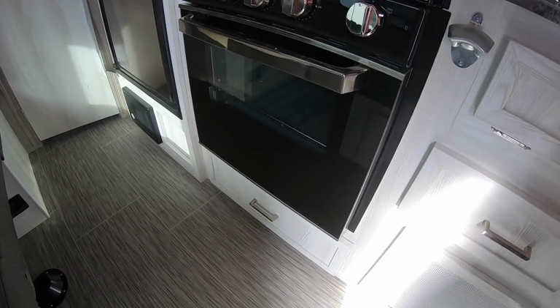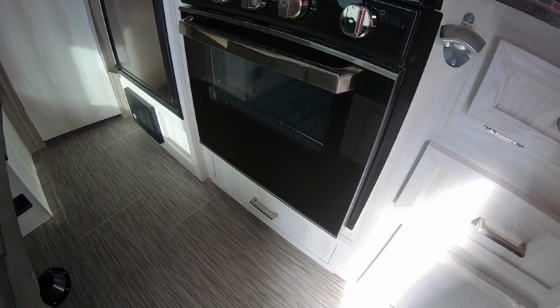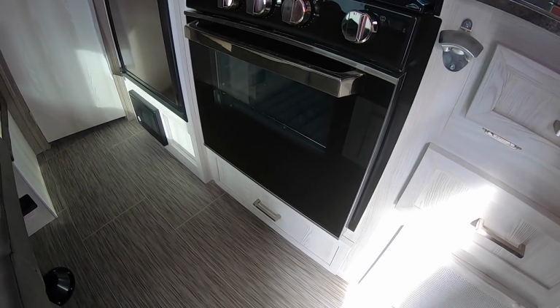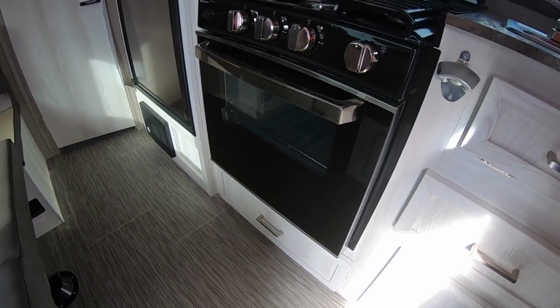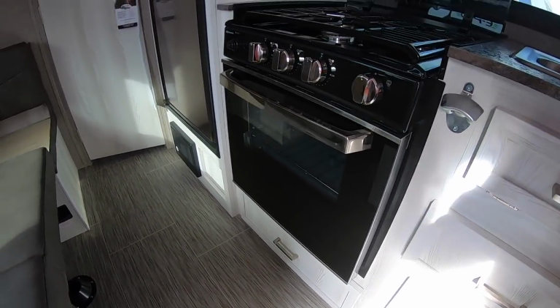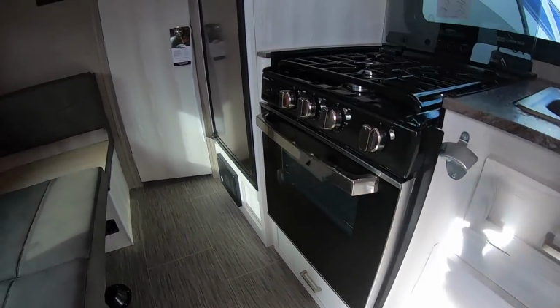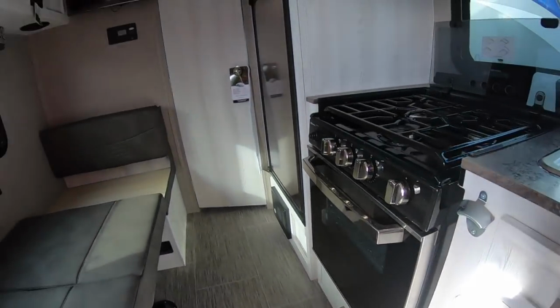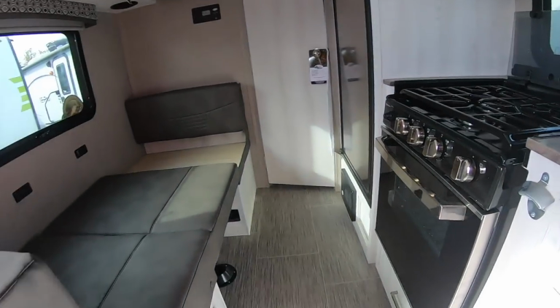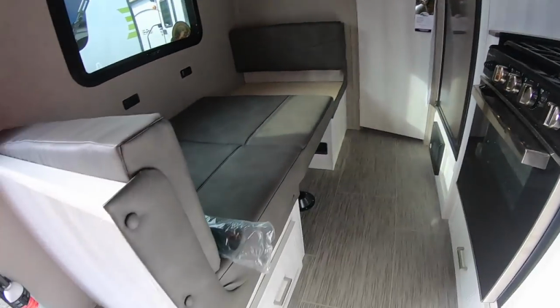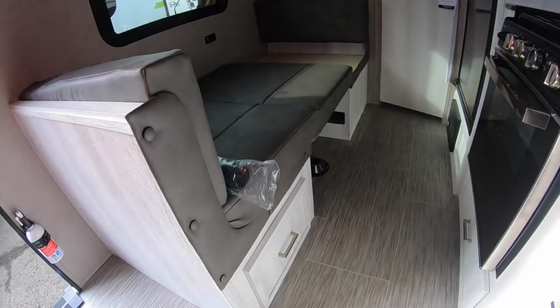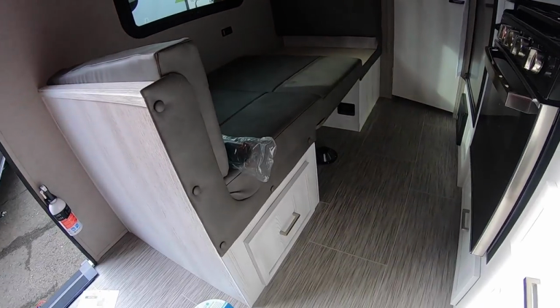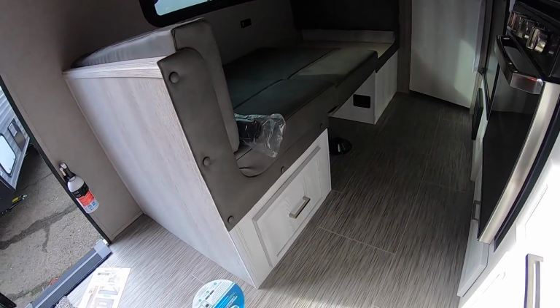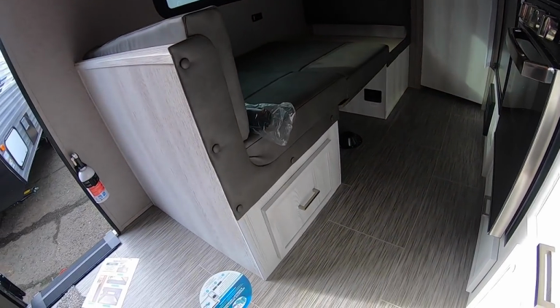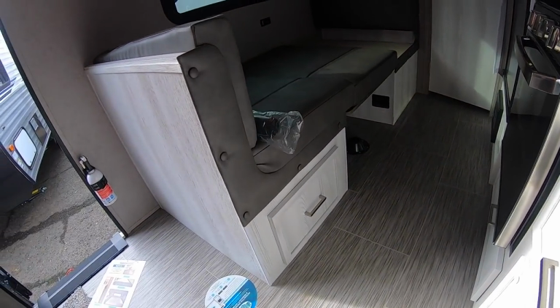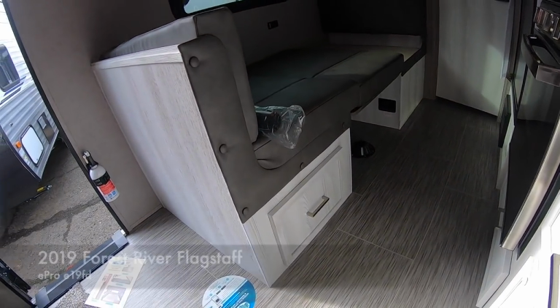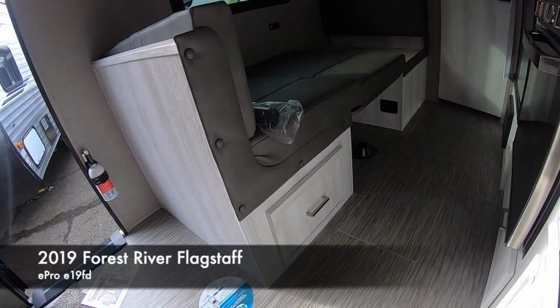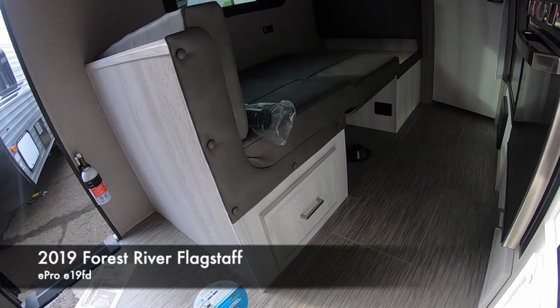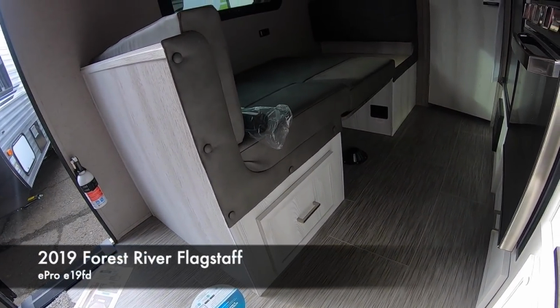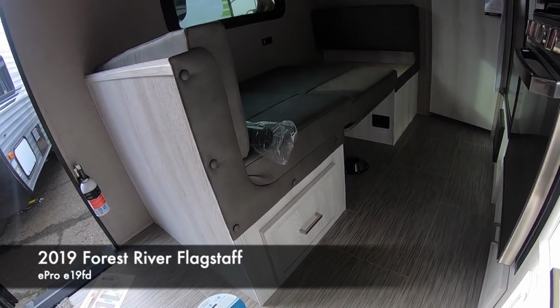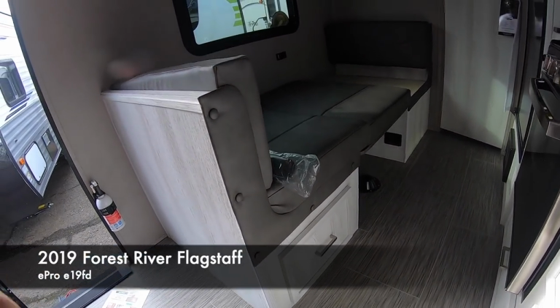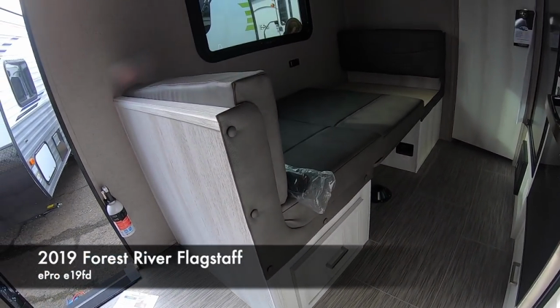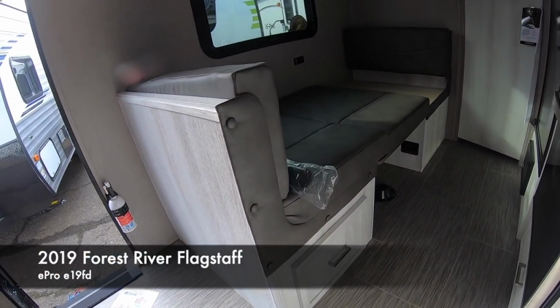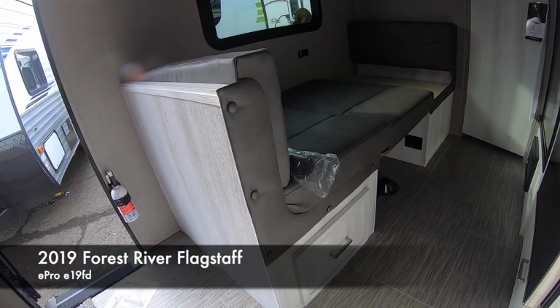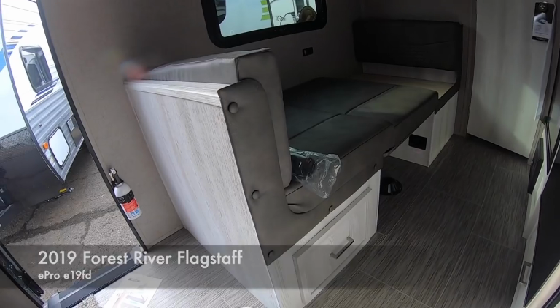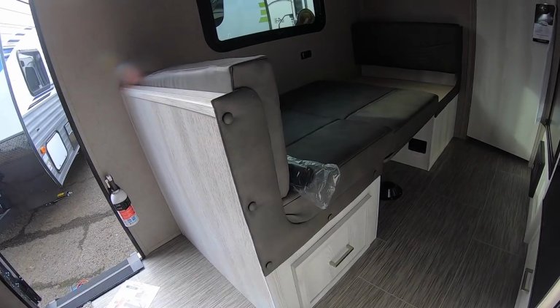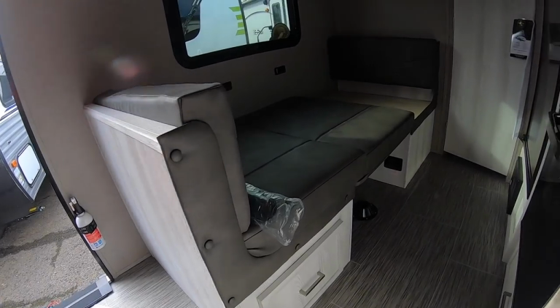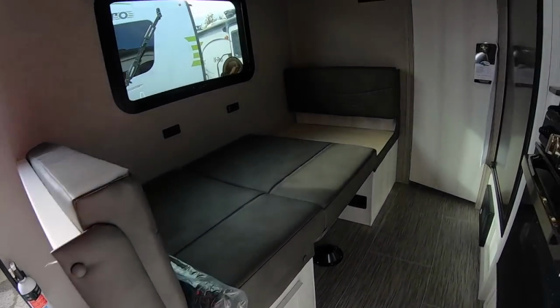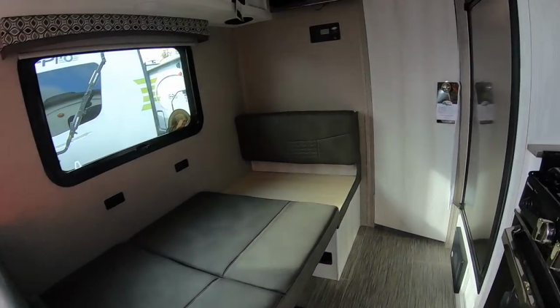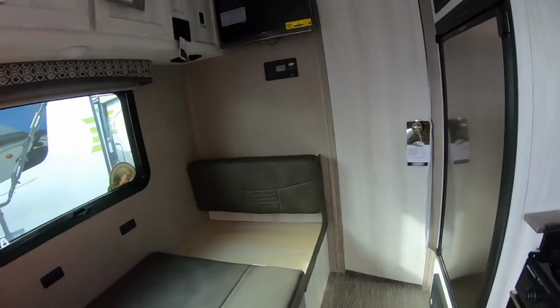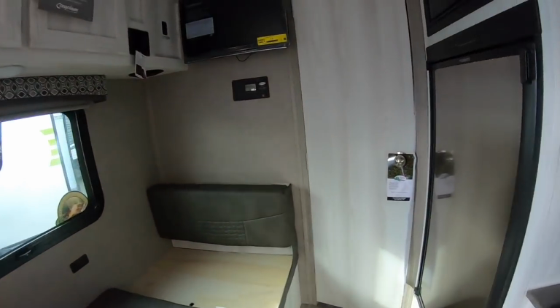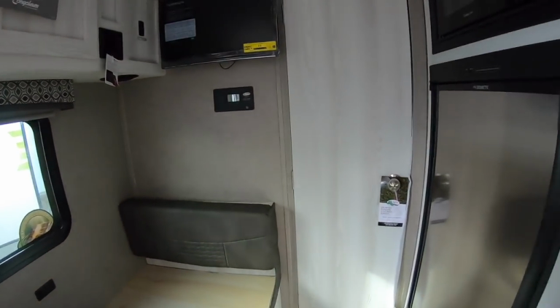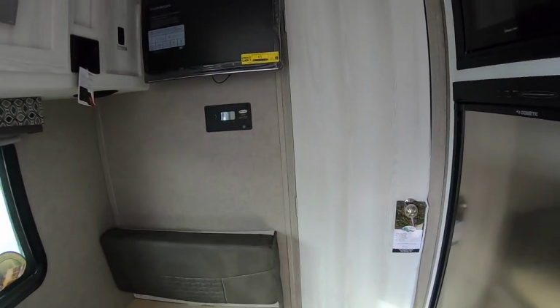Forest River is really good about finding every little inch of space — there's even a drawer under the stove and a drawer under the dinette.